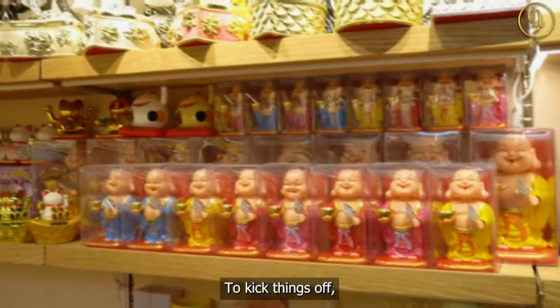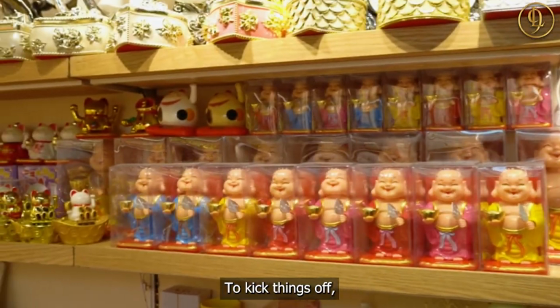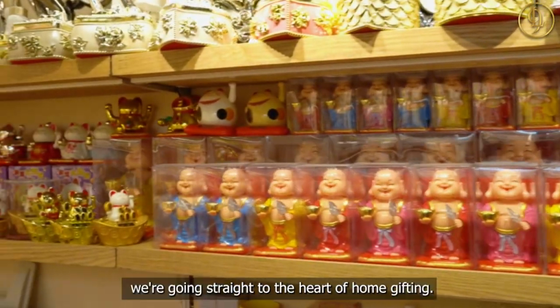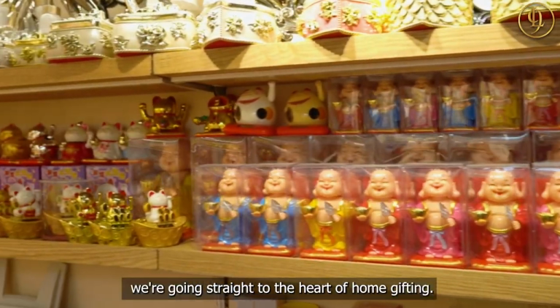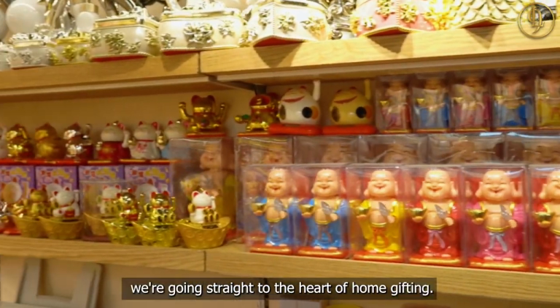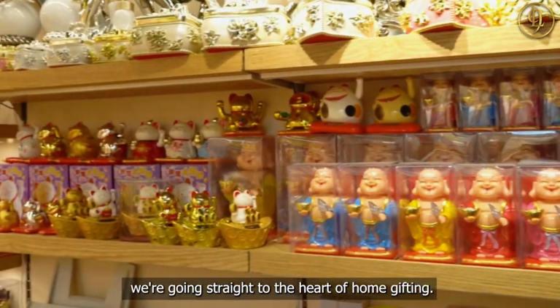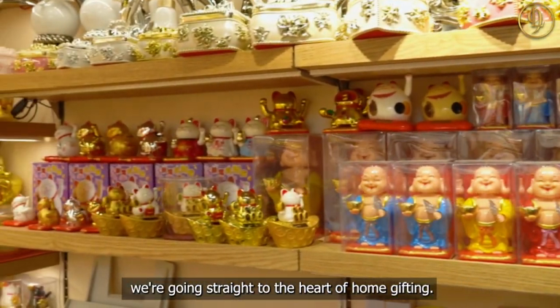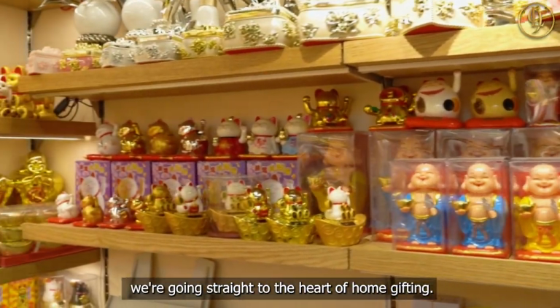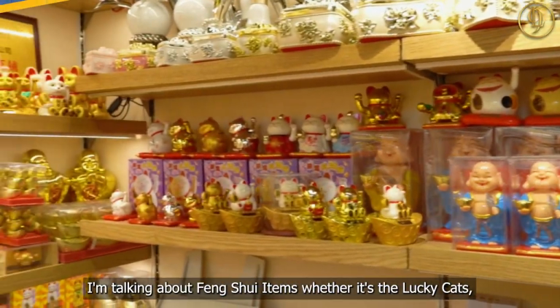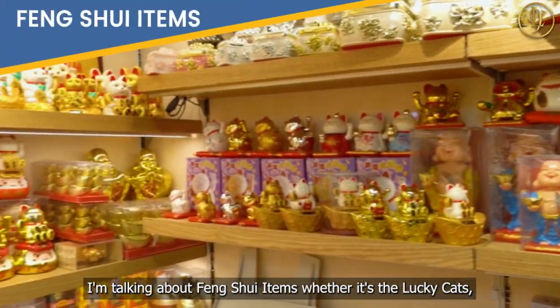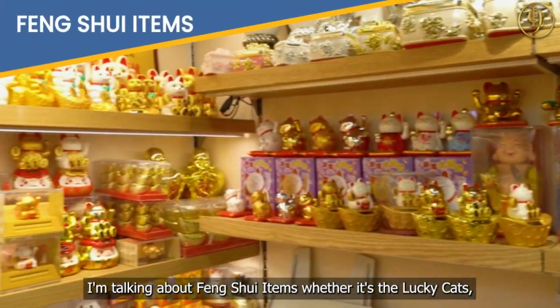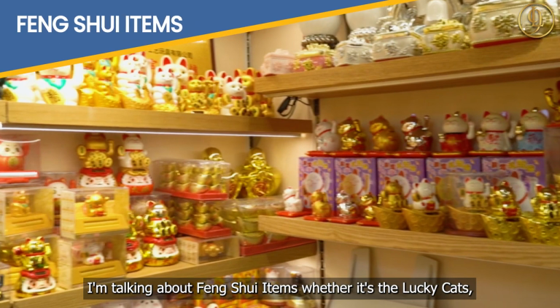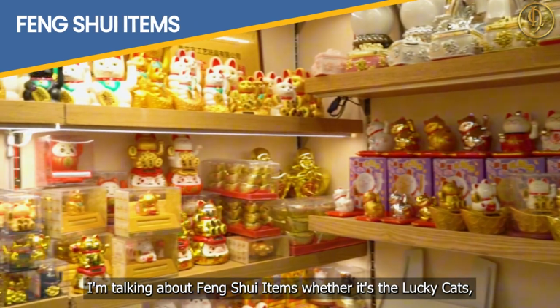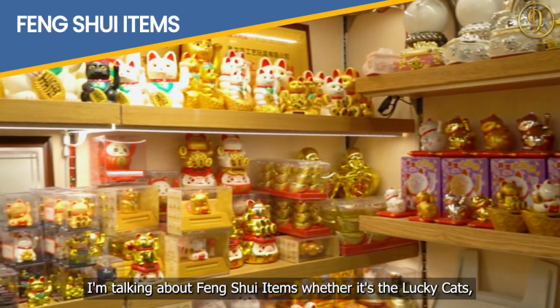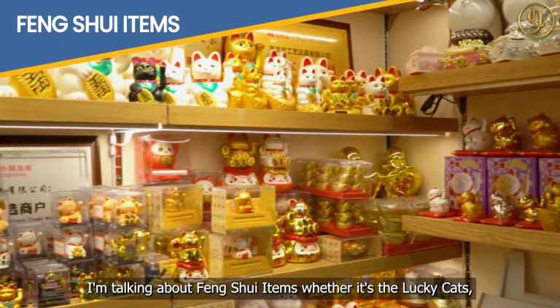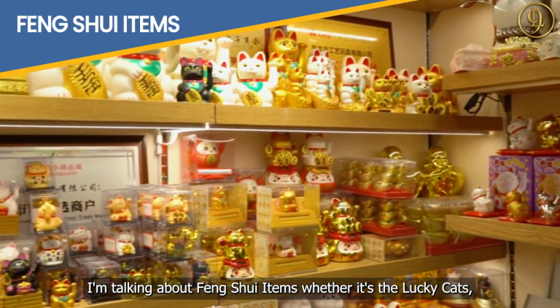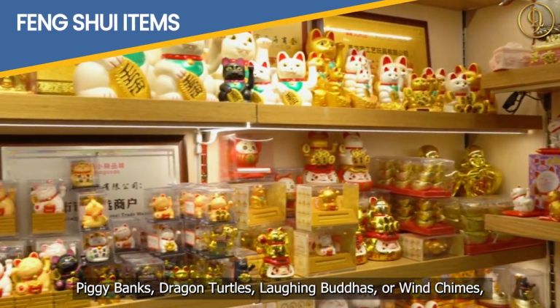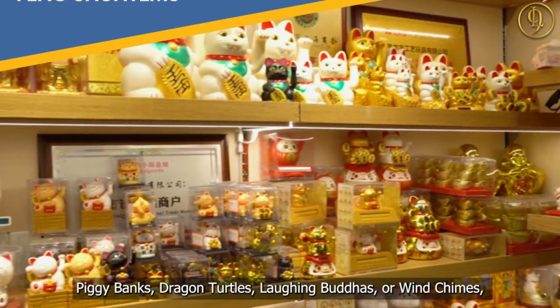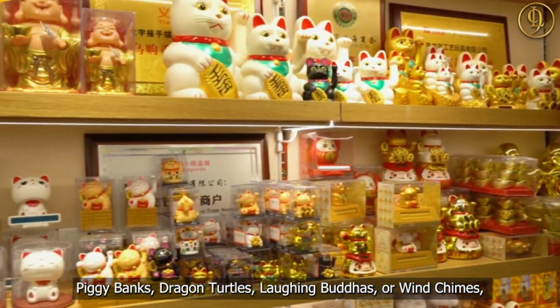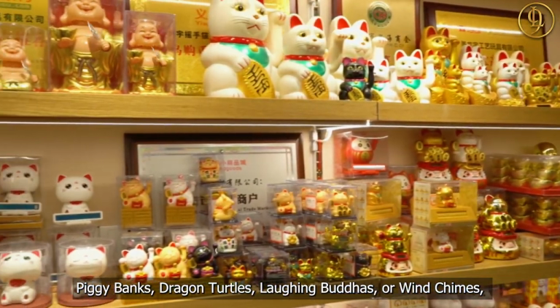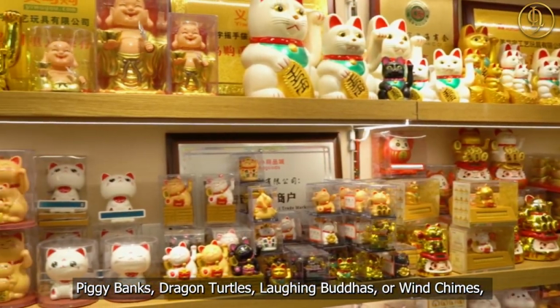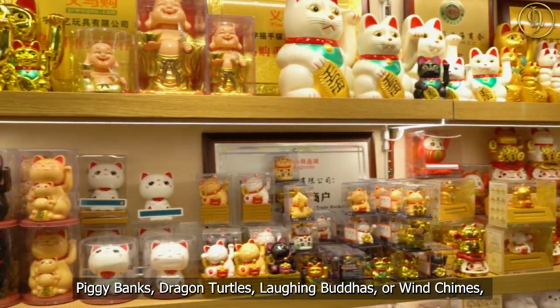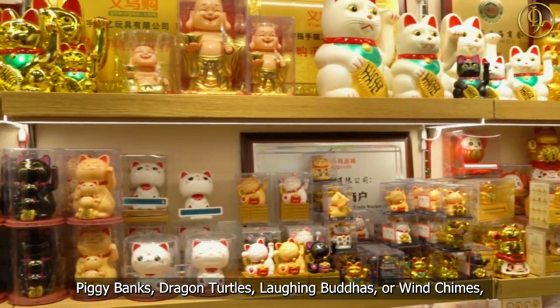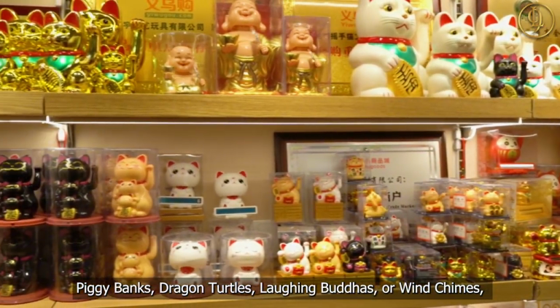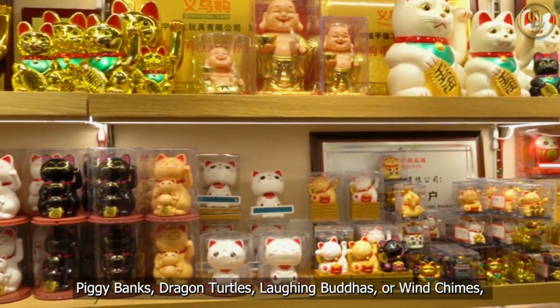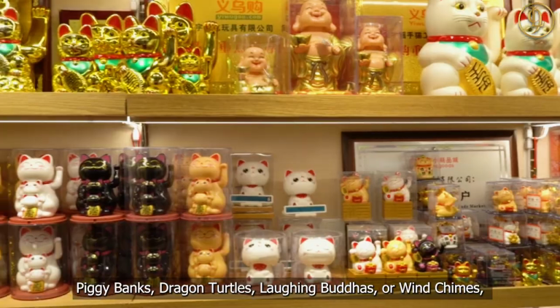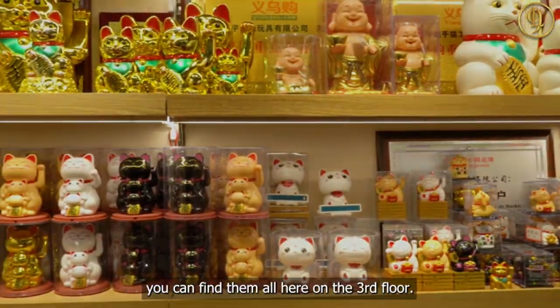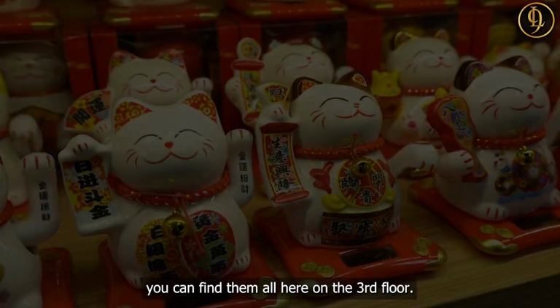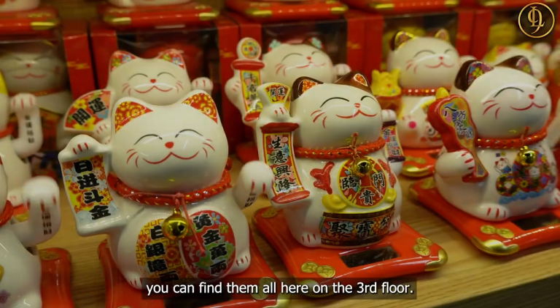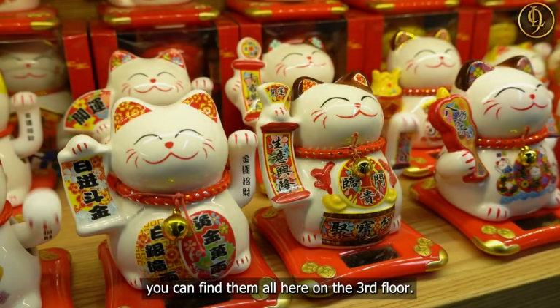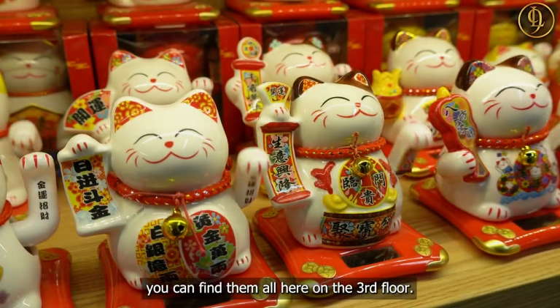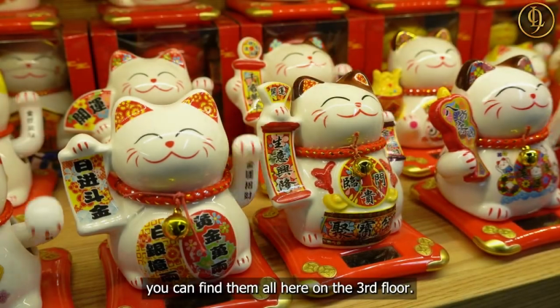To kick things off, we're going straight to the heart of home gifting. I'm talking about Feng Shui items — whether it's the Lucky Cats, Piggy Banks, Dragon Turtles, Laughing Buddhas, or Wind Chimes. You can find them all here on the third floor.